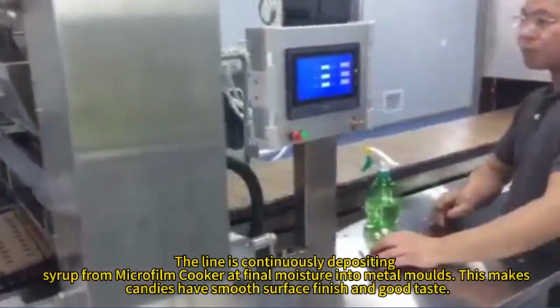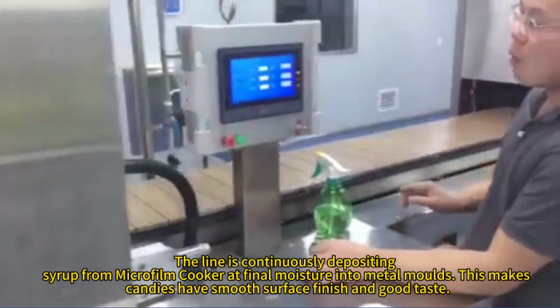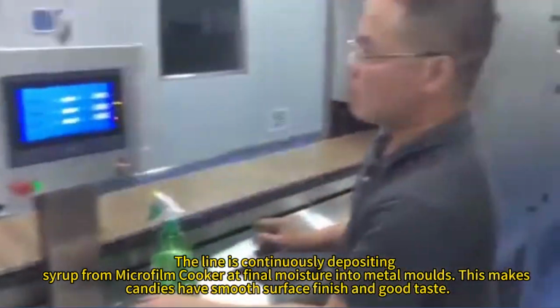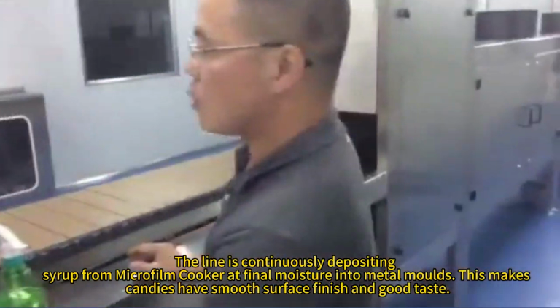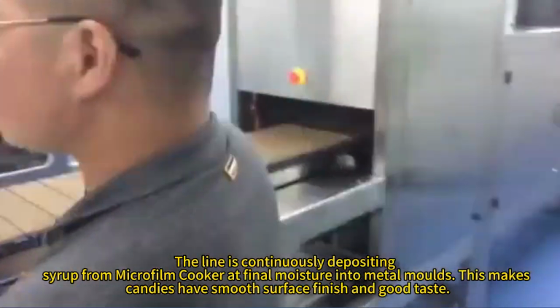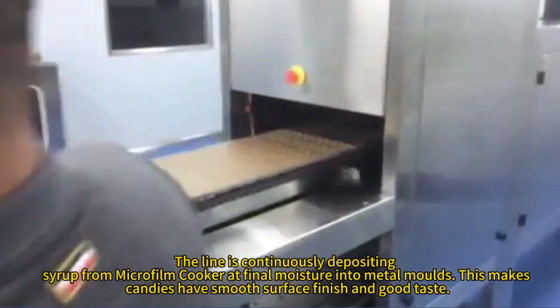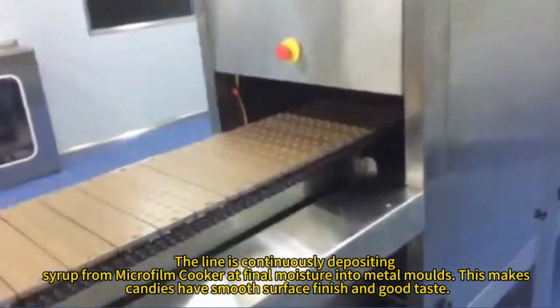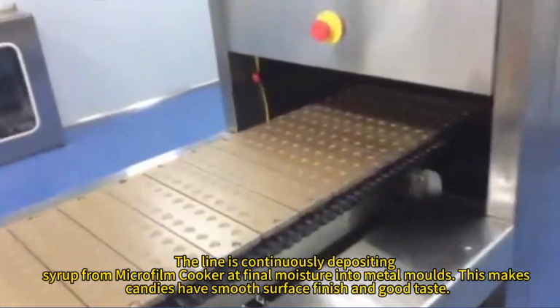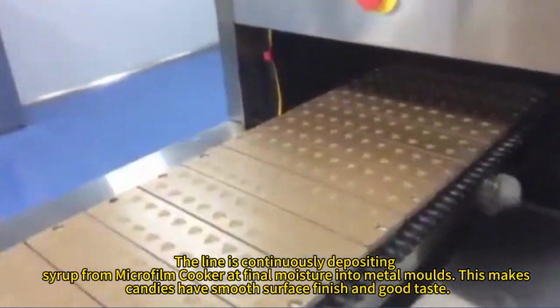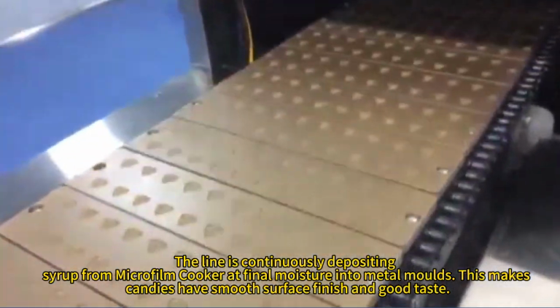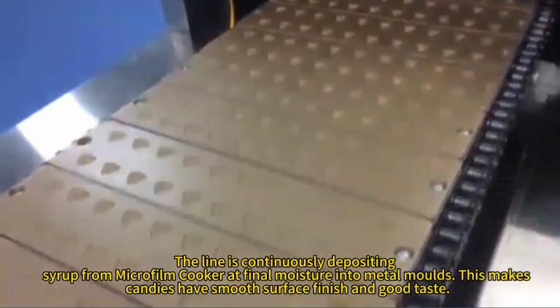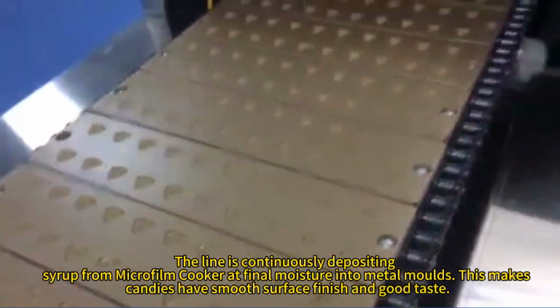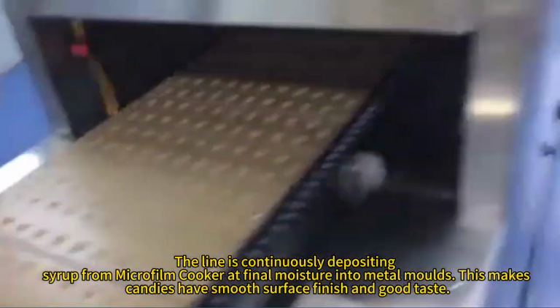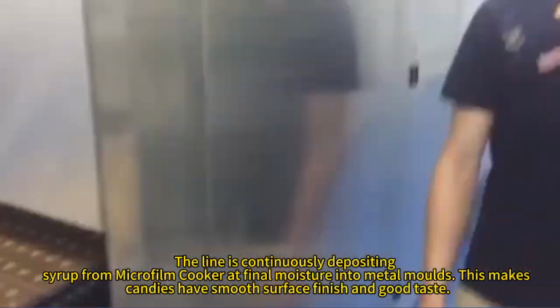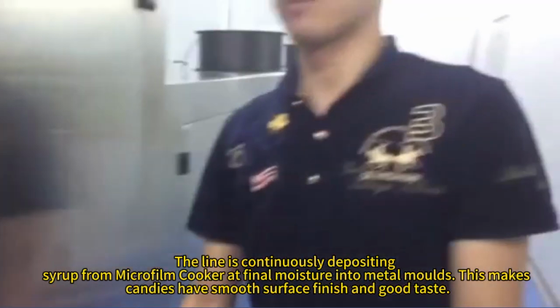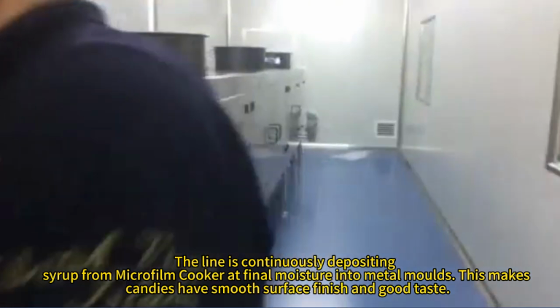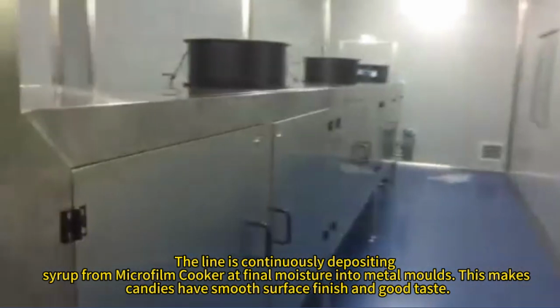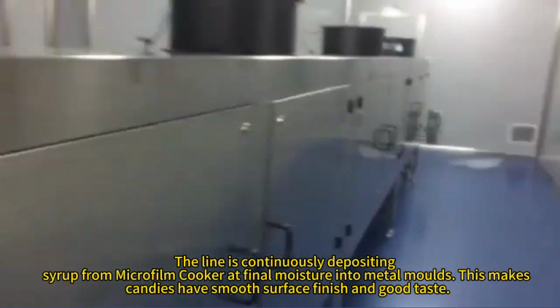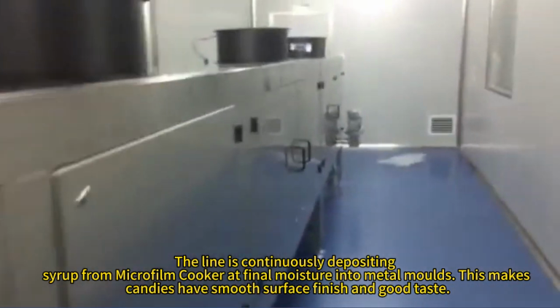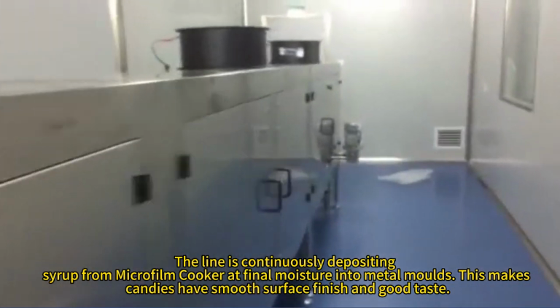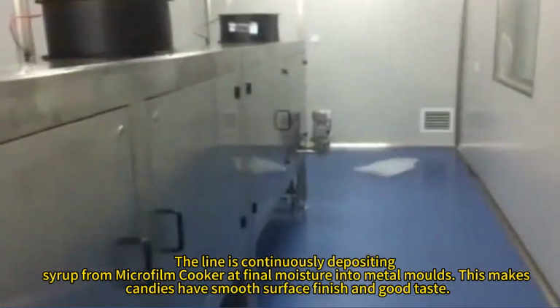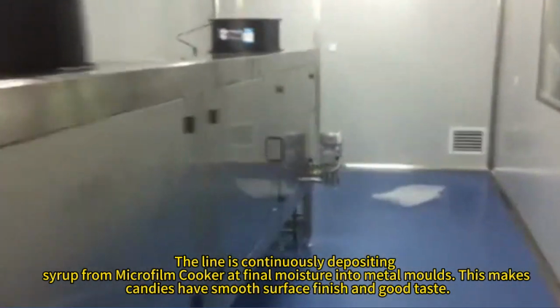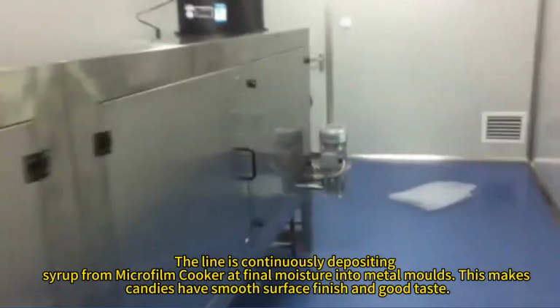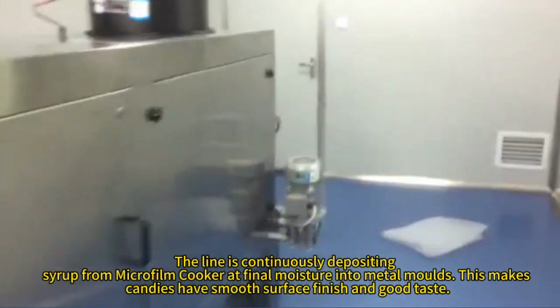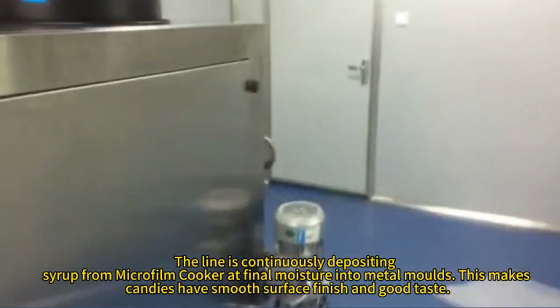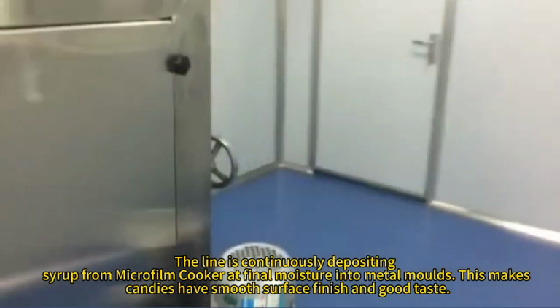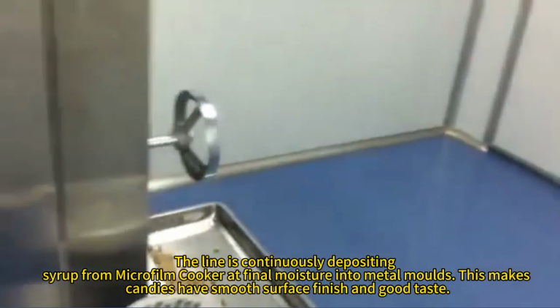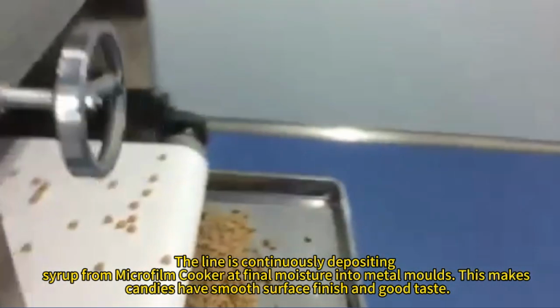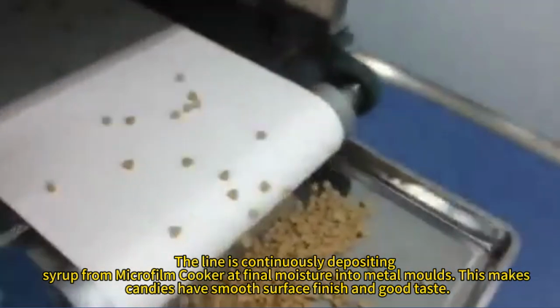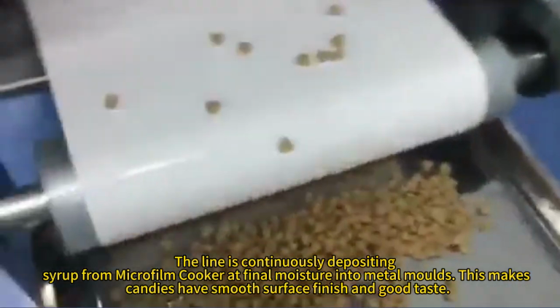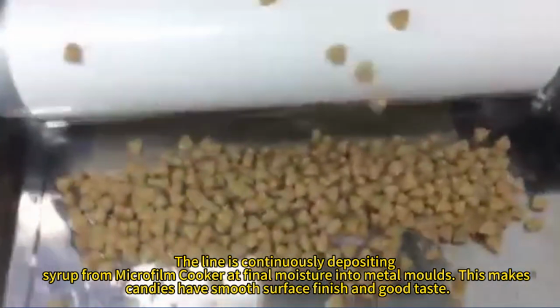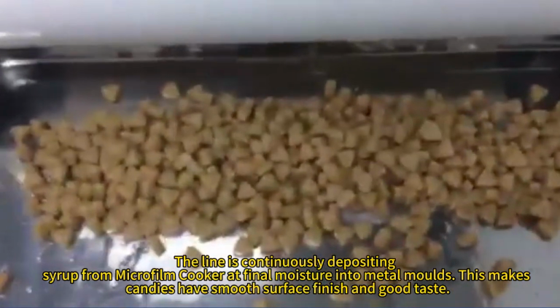The line continuously deposits syrup from the cooker and final moisture control malt. The candies have a smooth surface finish and good taste.